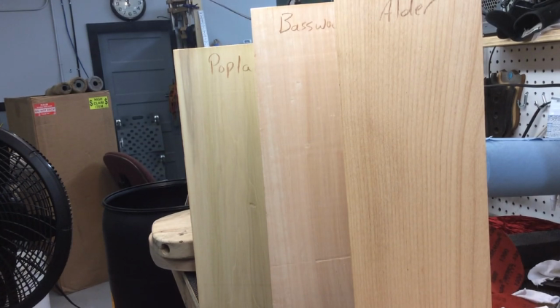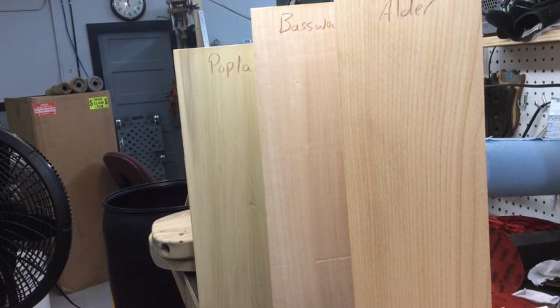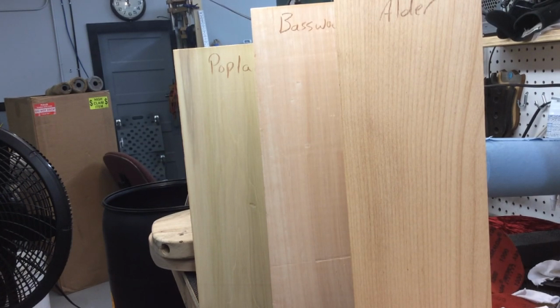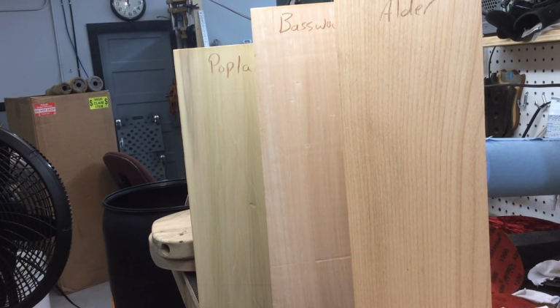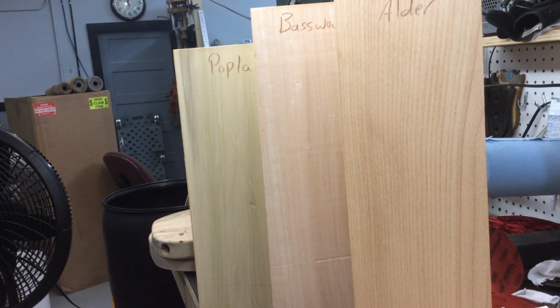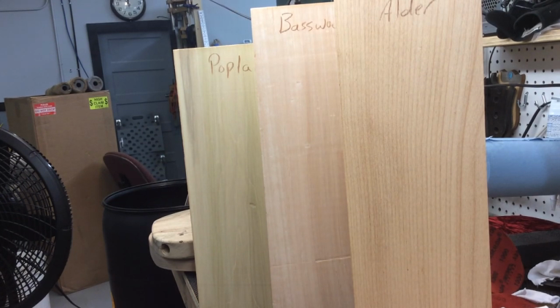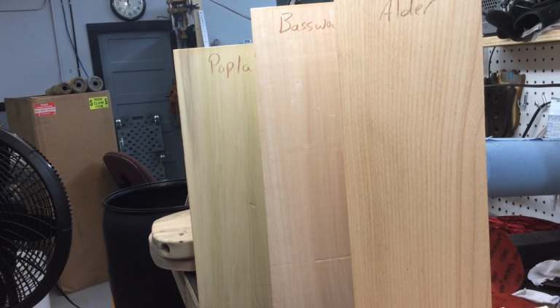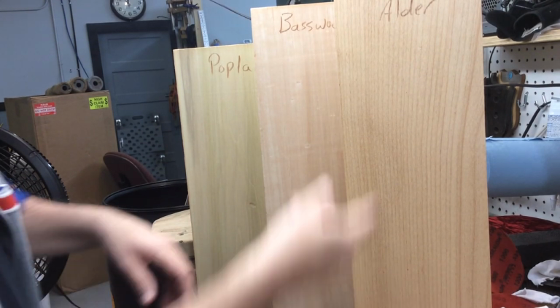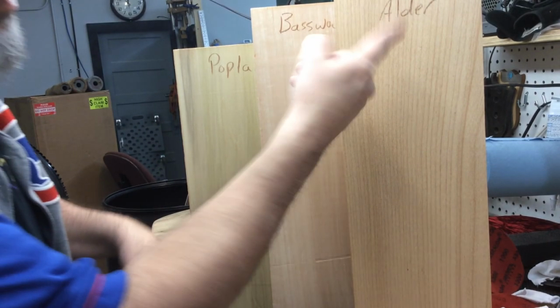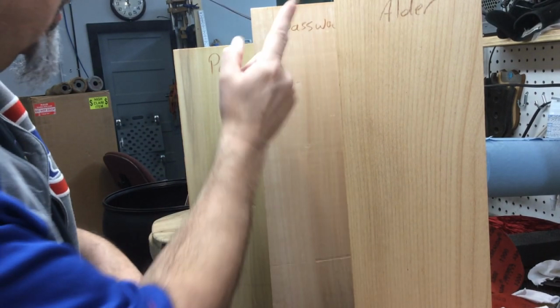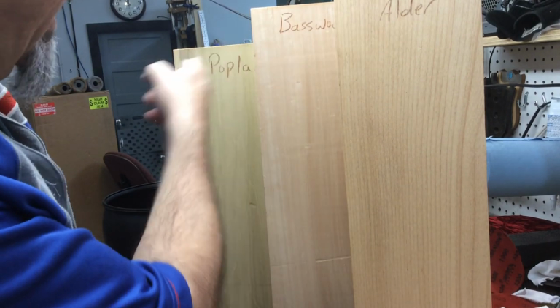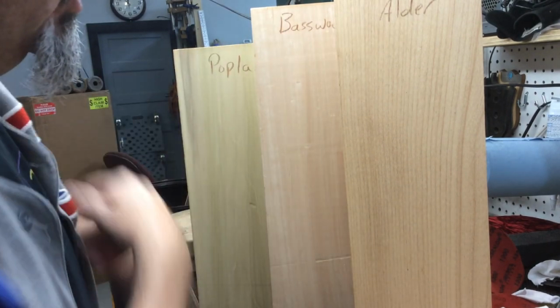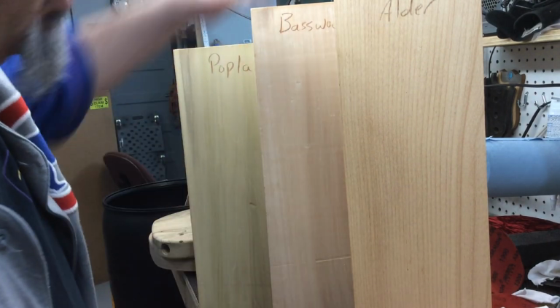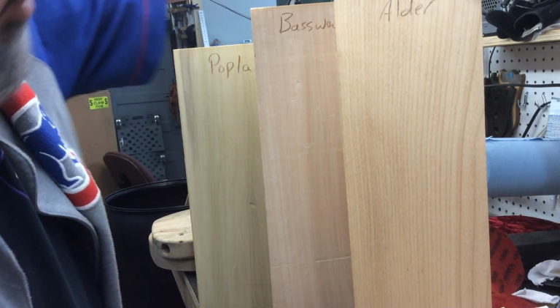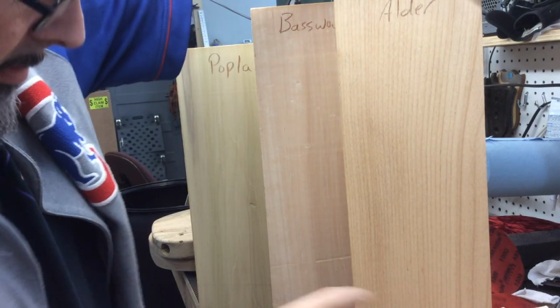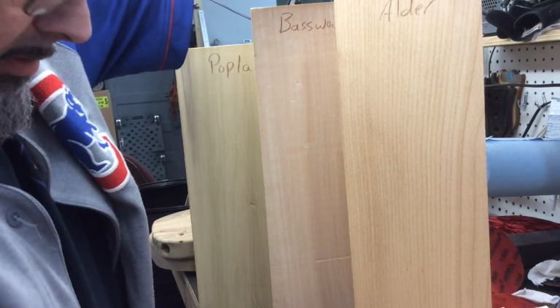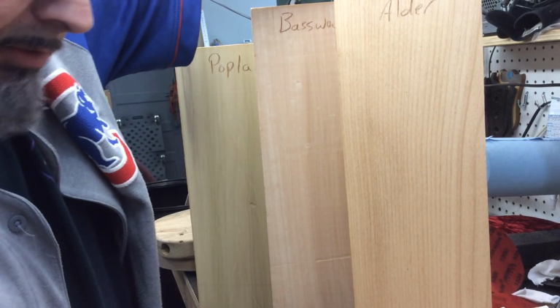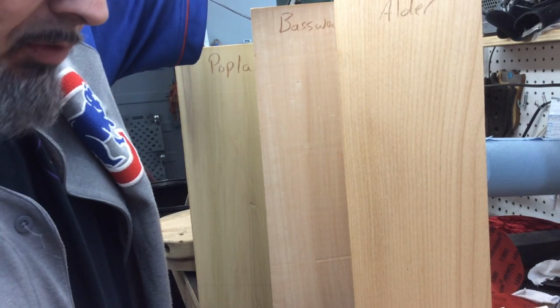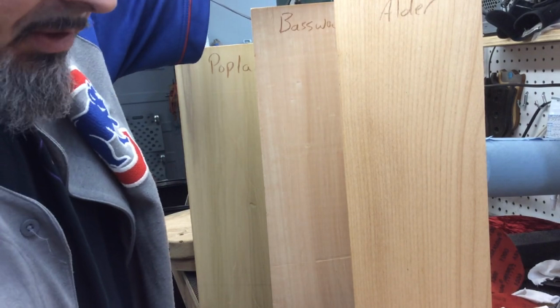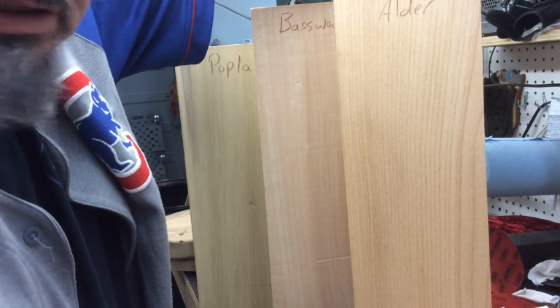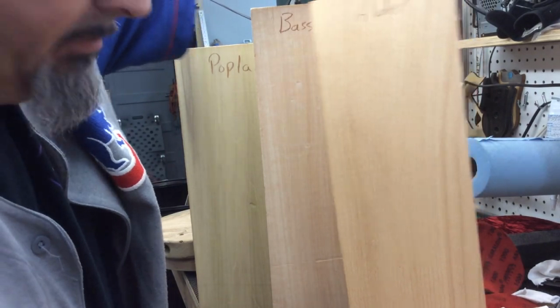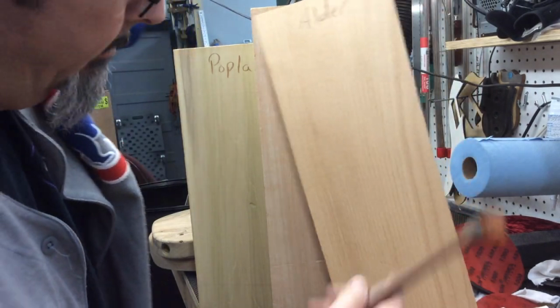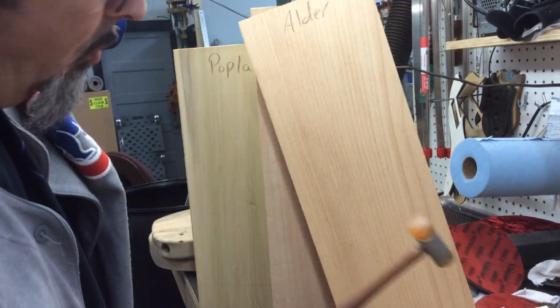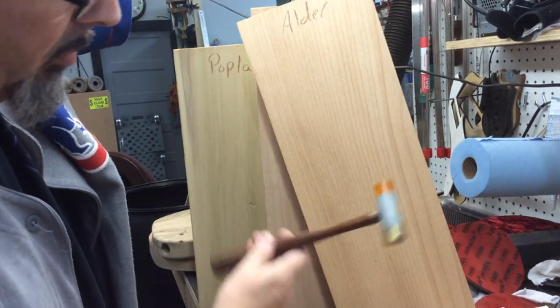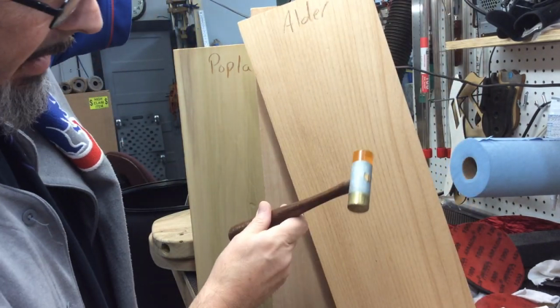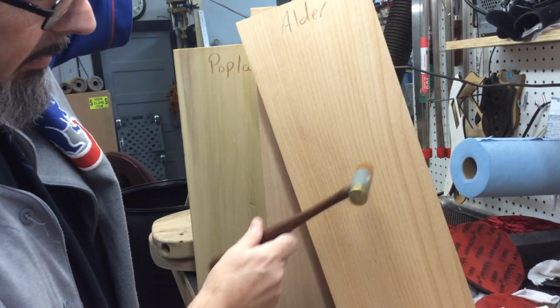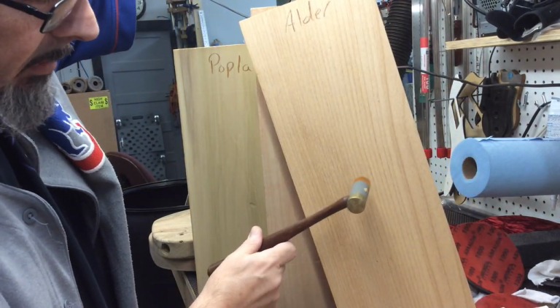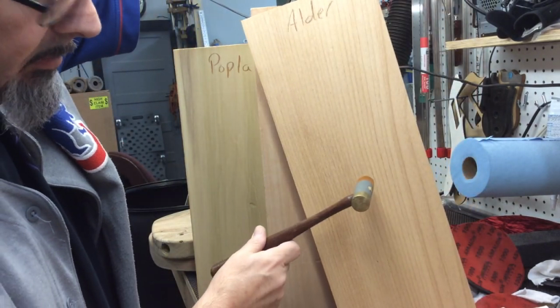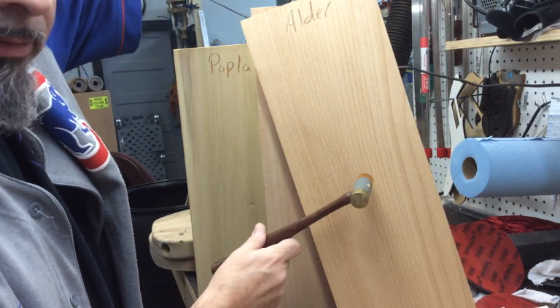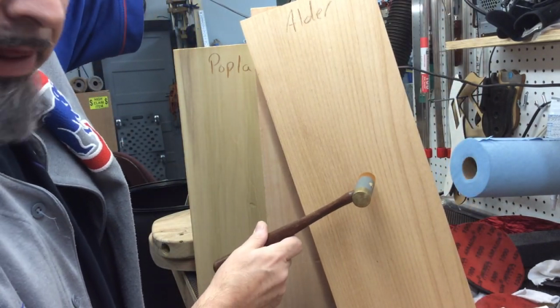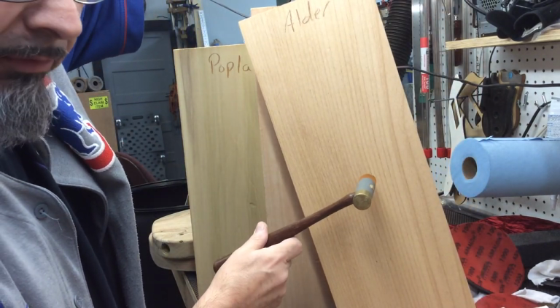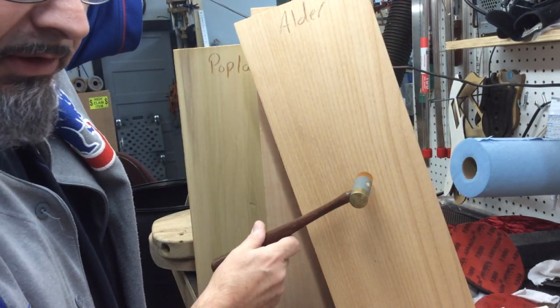Here's a quick low down tap tone between alder, basswood, and poplar. They're all sitting on the same thing. I'm going to corner them with a rubber mallet. Listen.